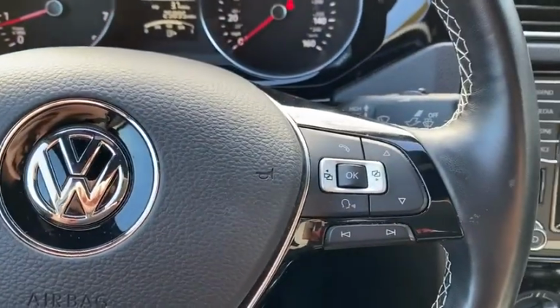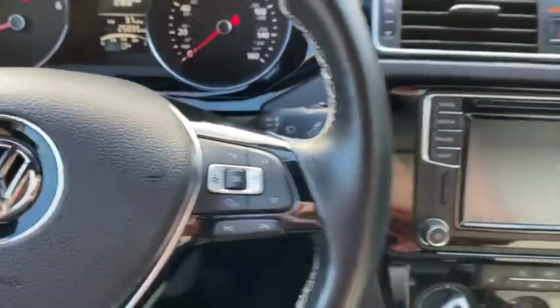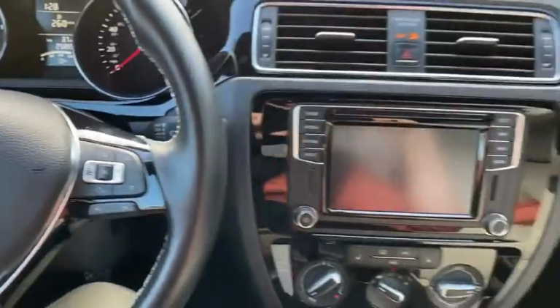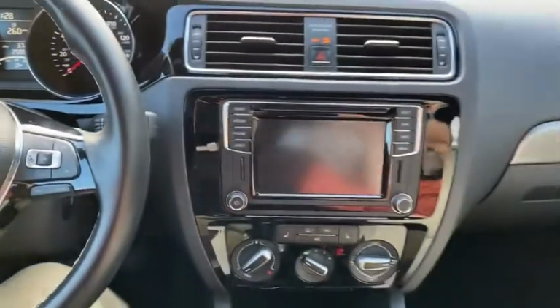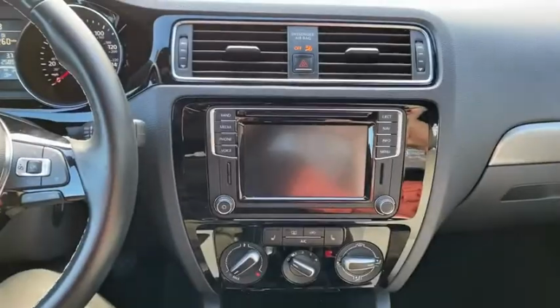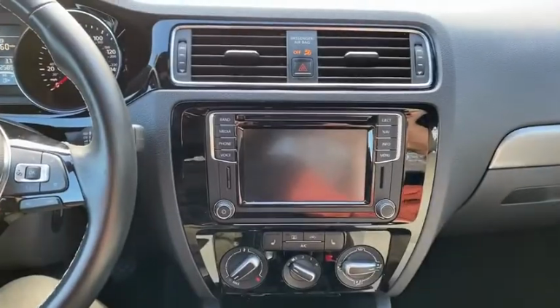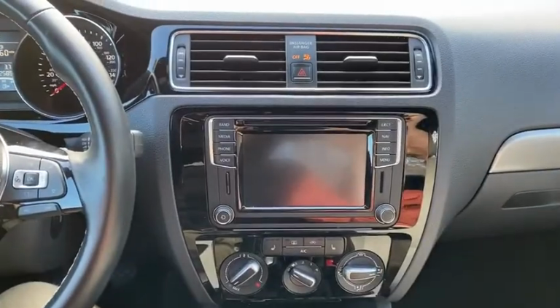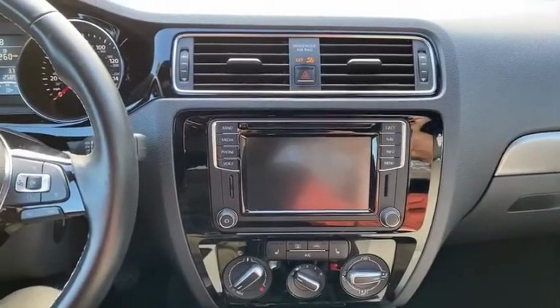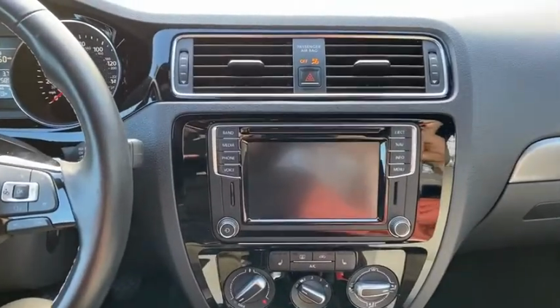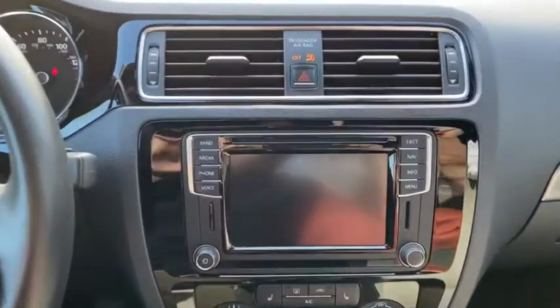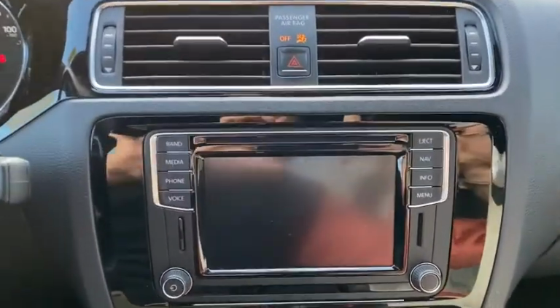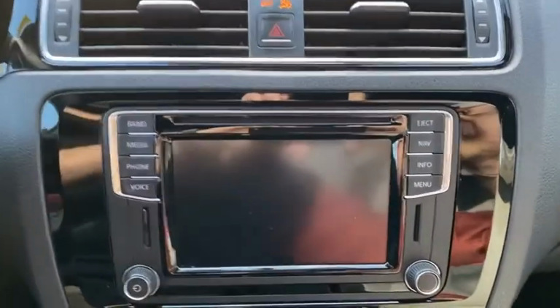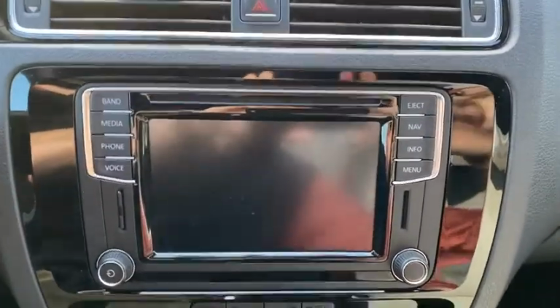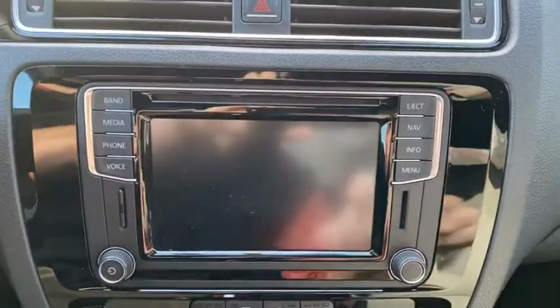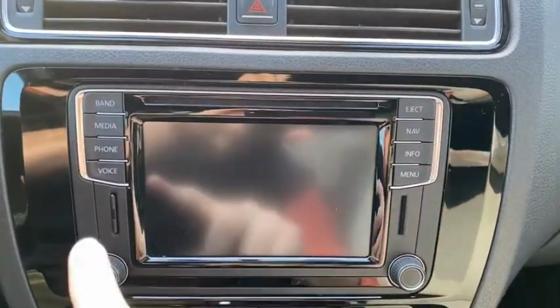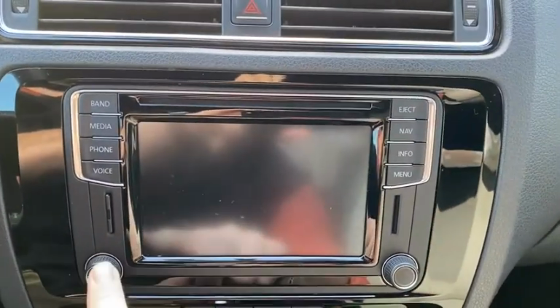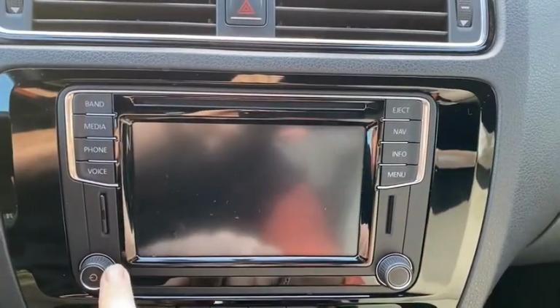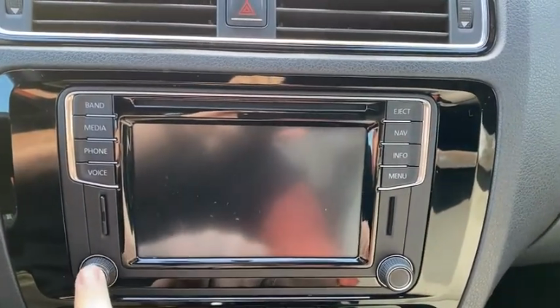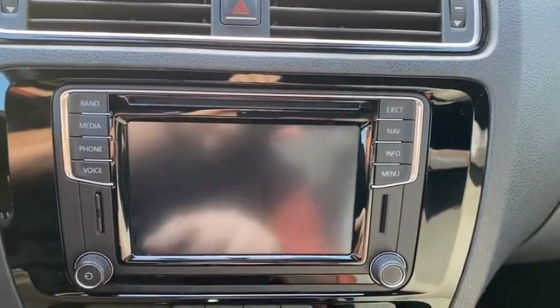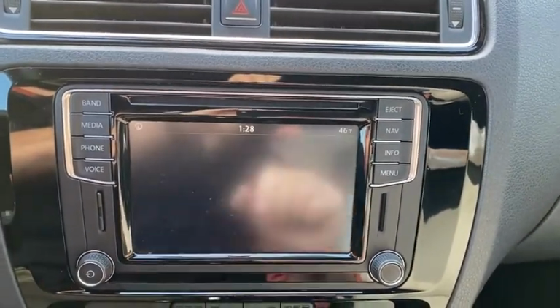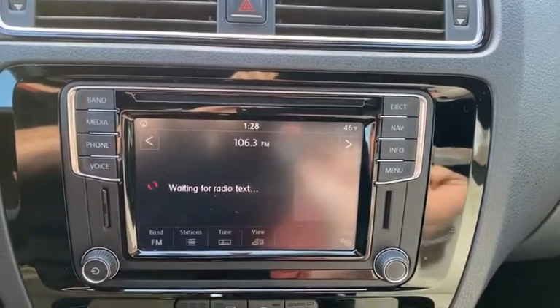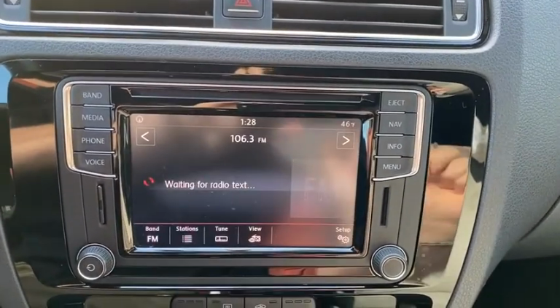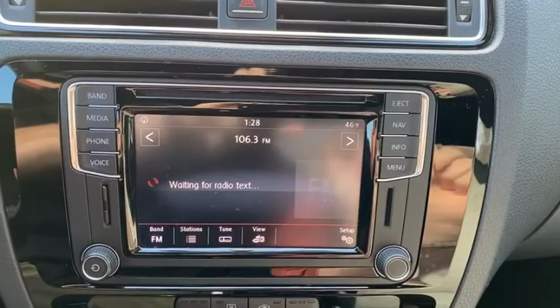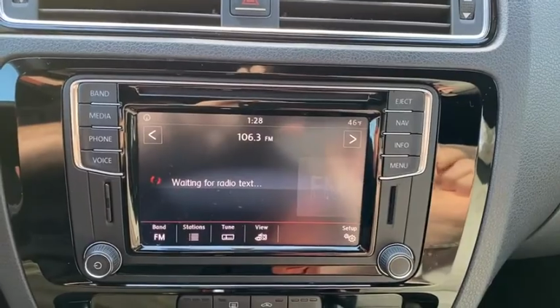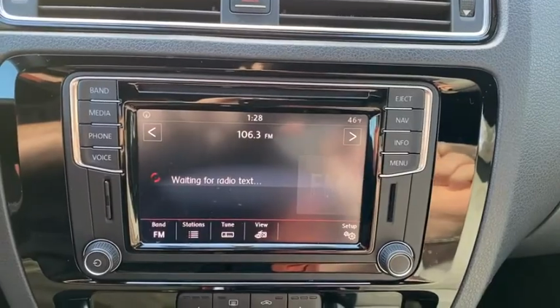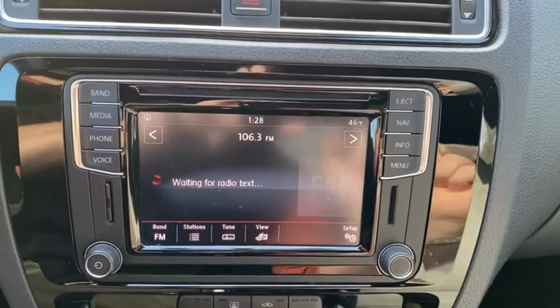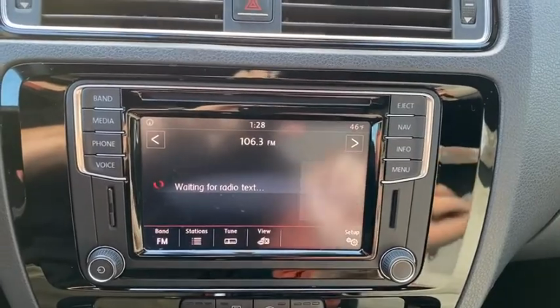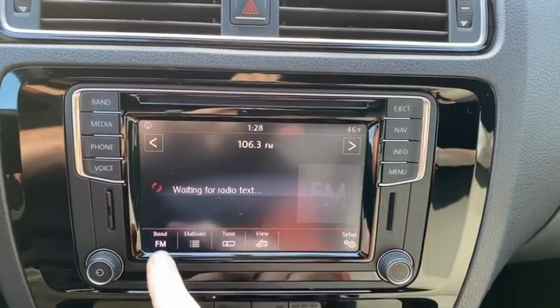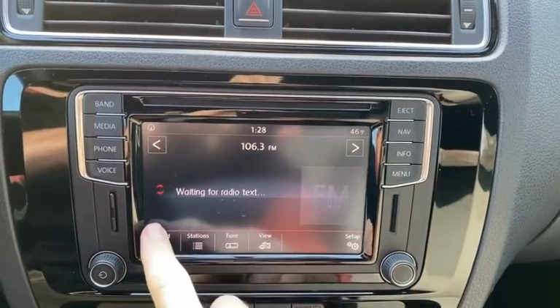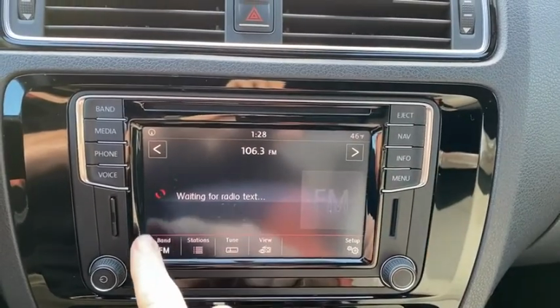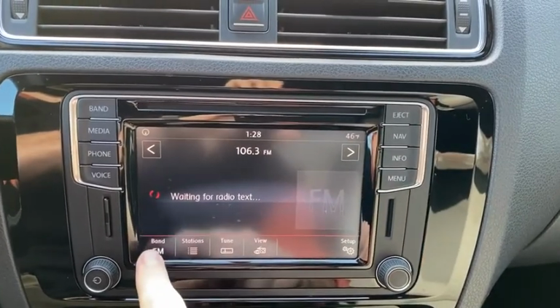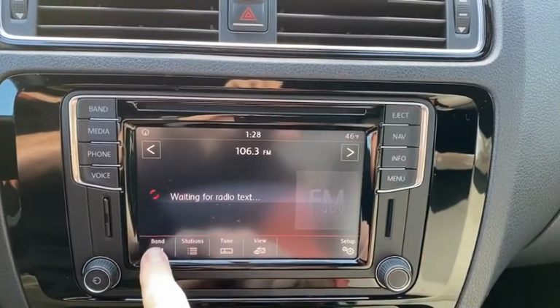Aluminum wheels. Keyless start. Floor mats. Four-wheel disc brakes. Cruise control. Rear defrost. Front wheel drive. AM FM stereo radio.